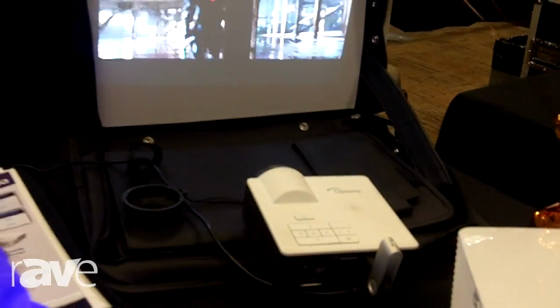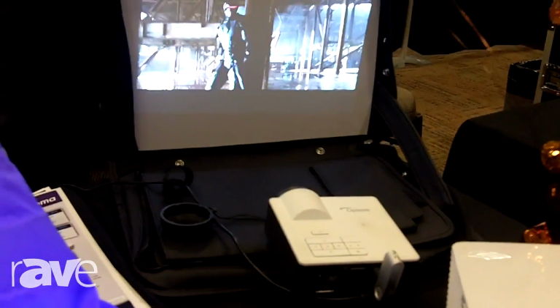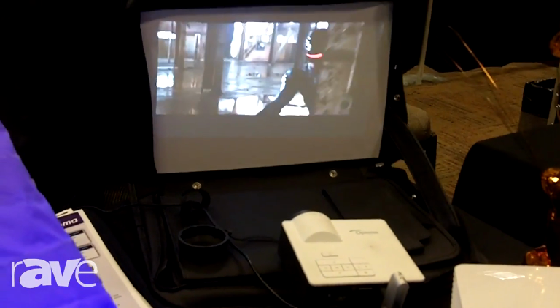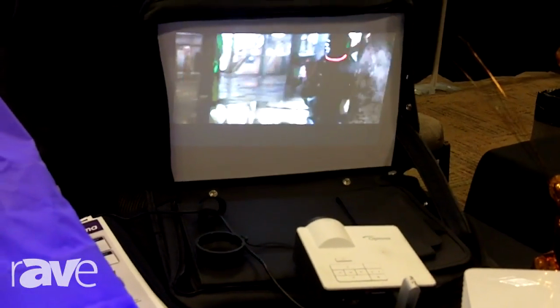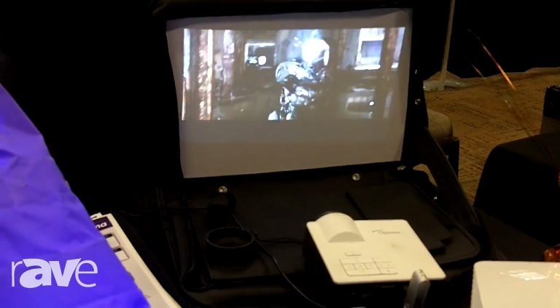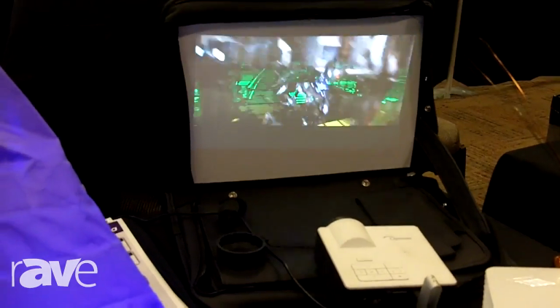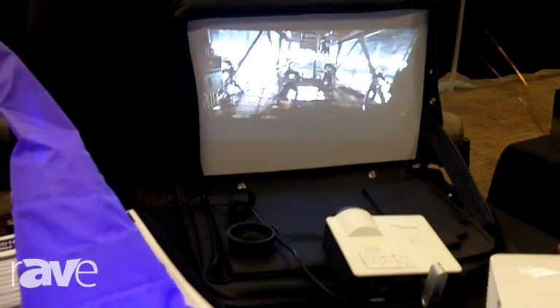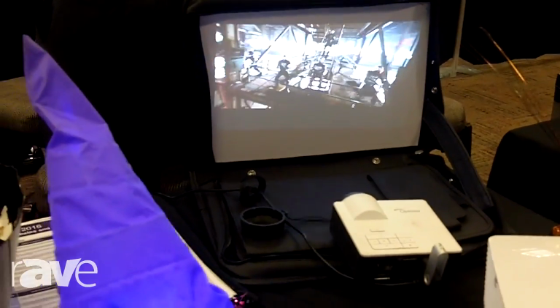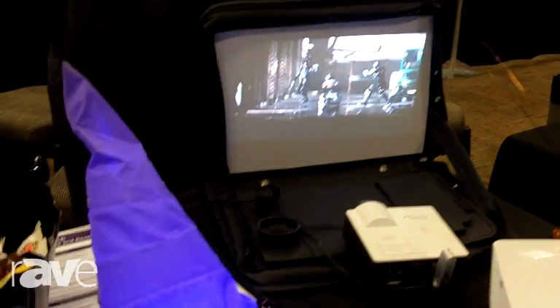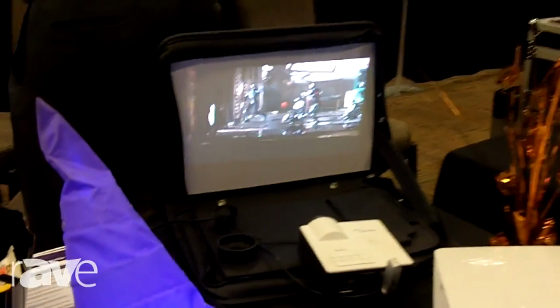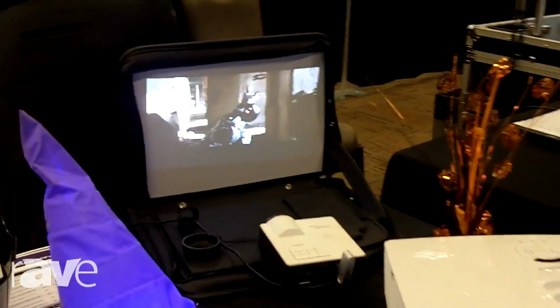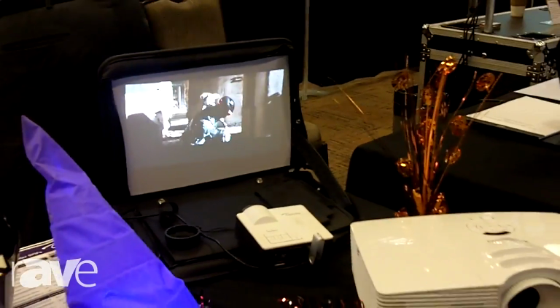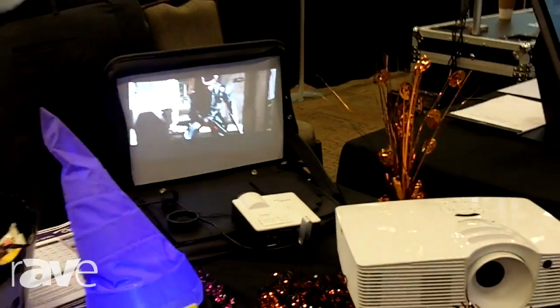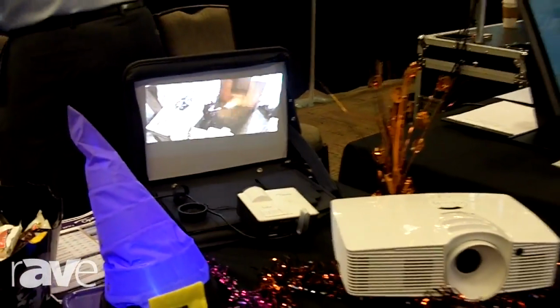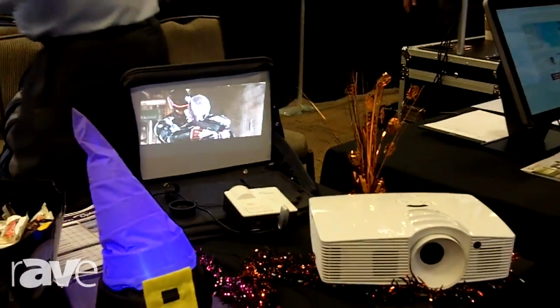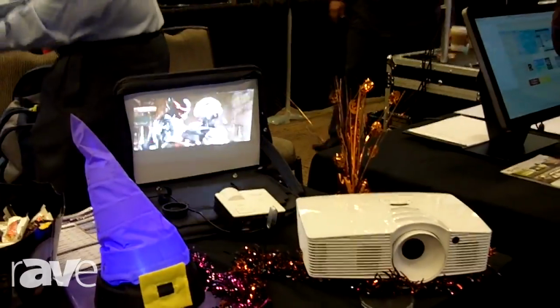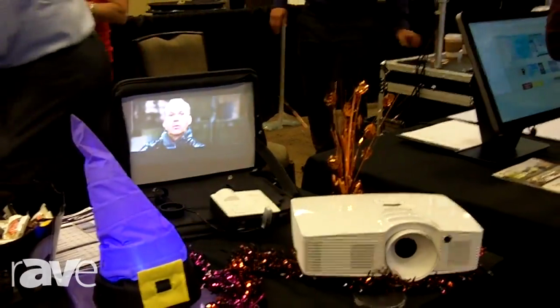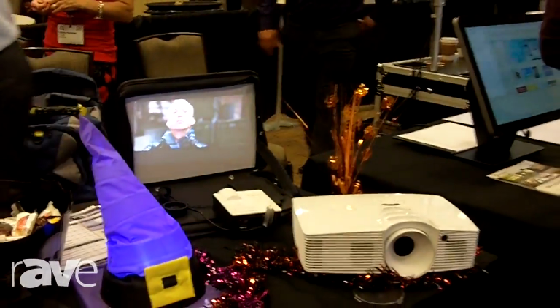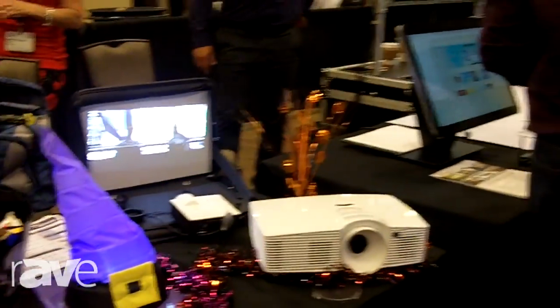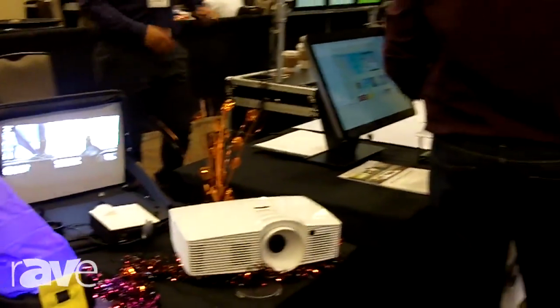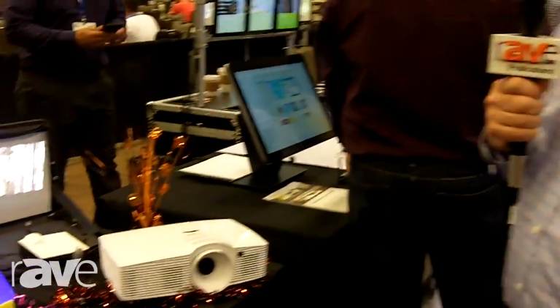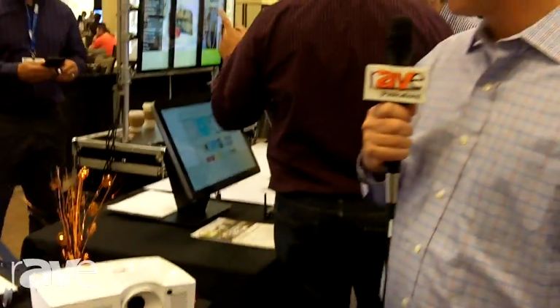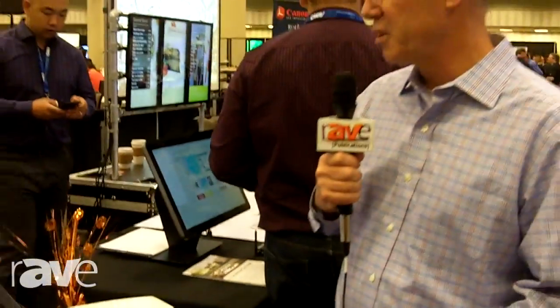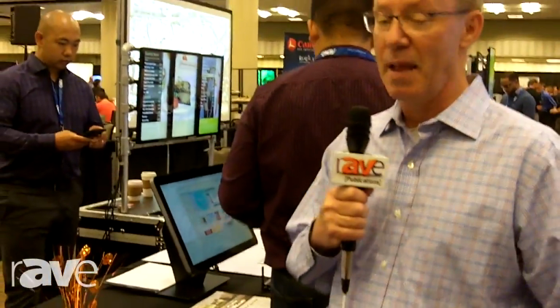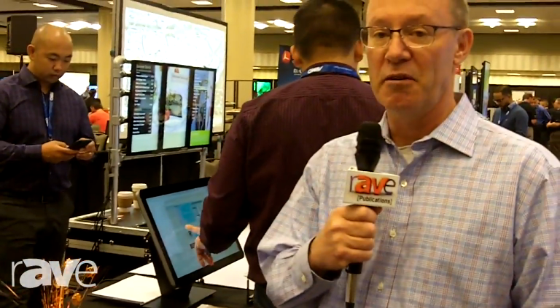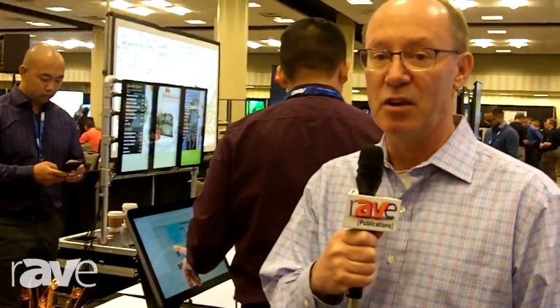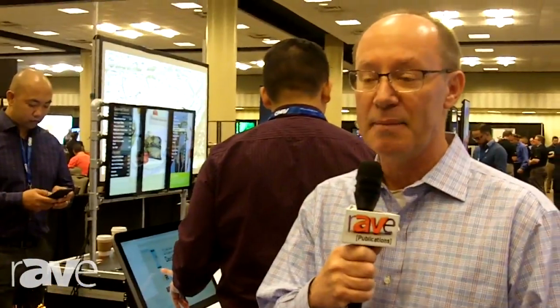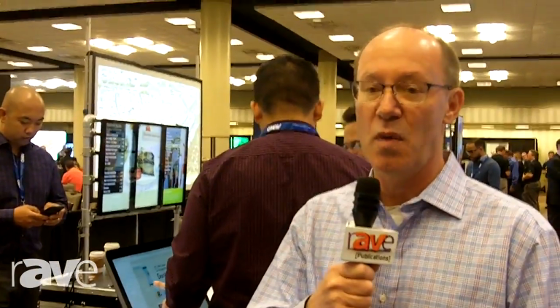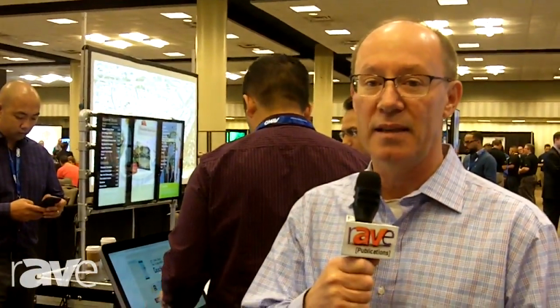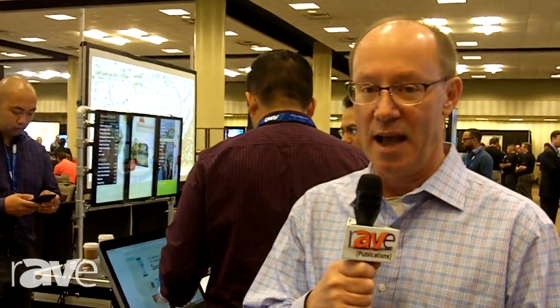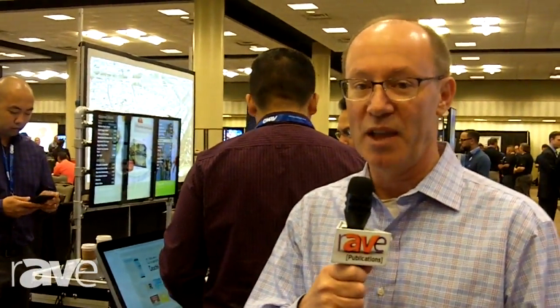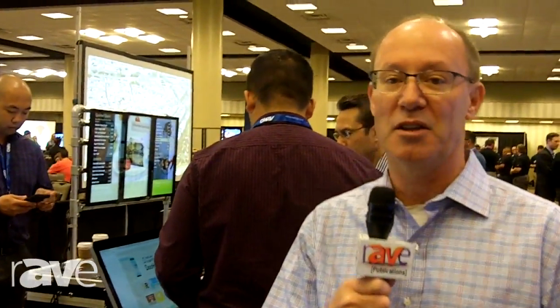Very popular with universities where they want to have a projector locked down for portable applications. You take it from room to room and also for sales presentations on the fly. For more information about the ML750 go to OptimaUSA.com. Thank you very much.